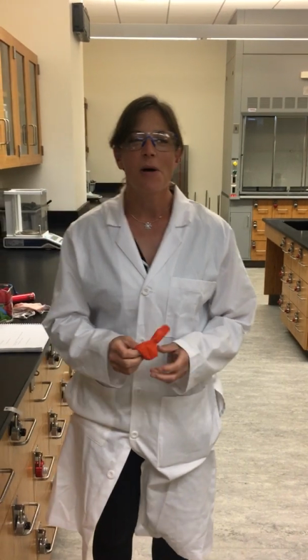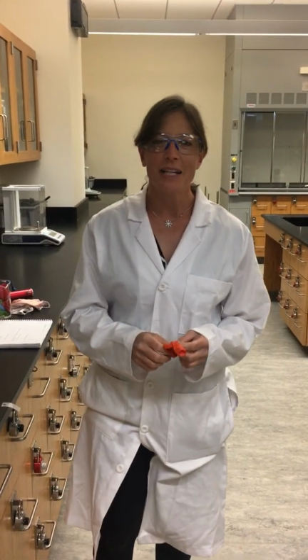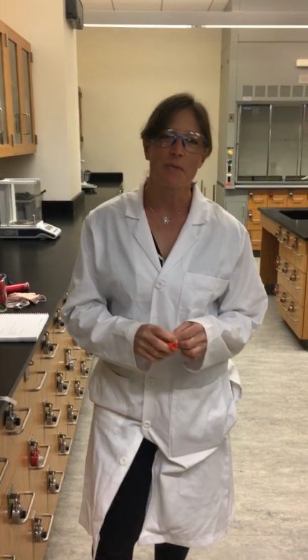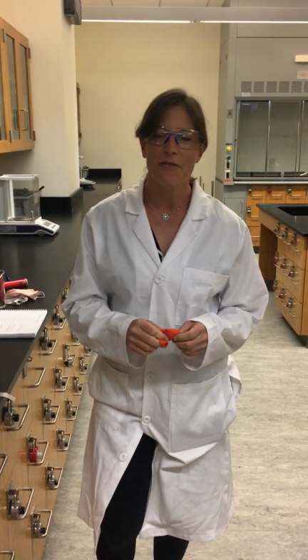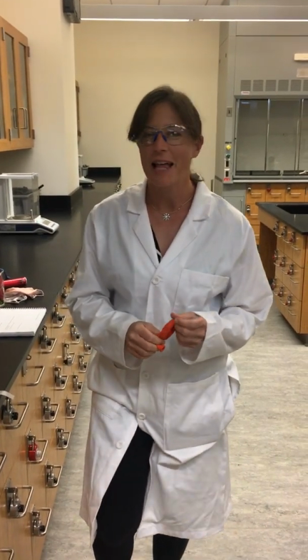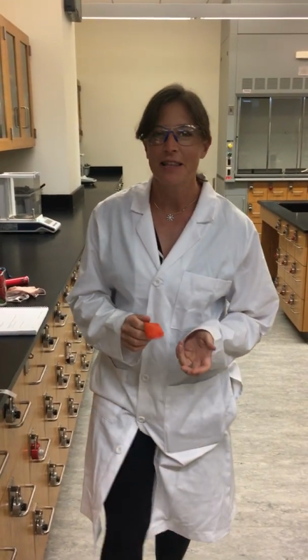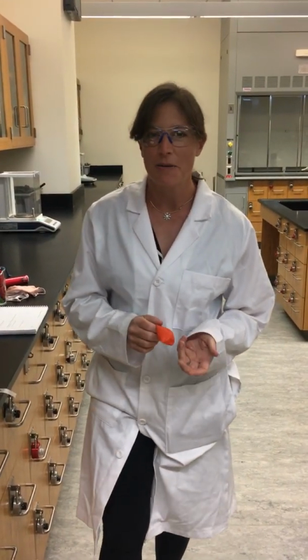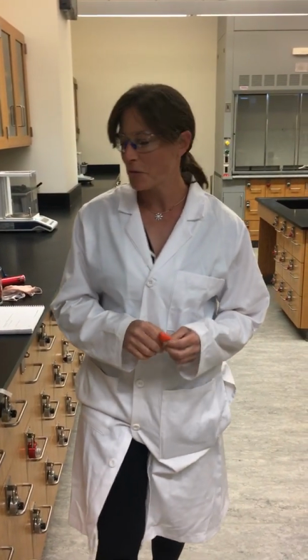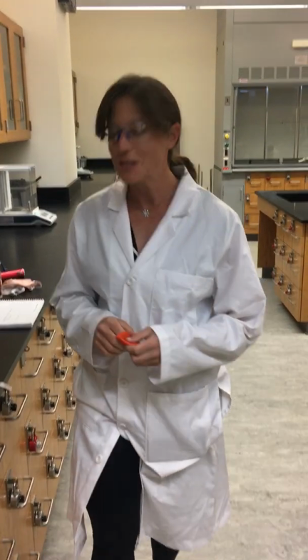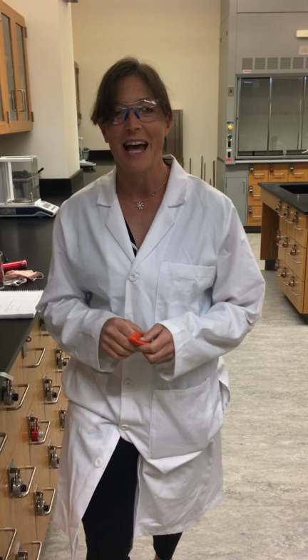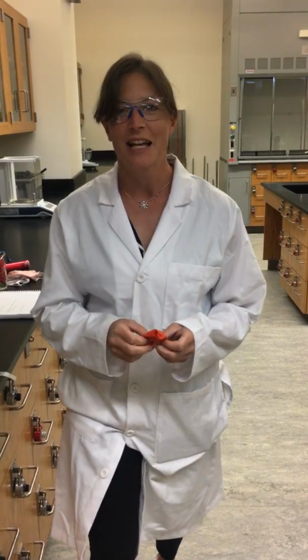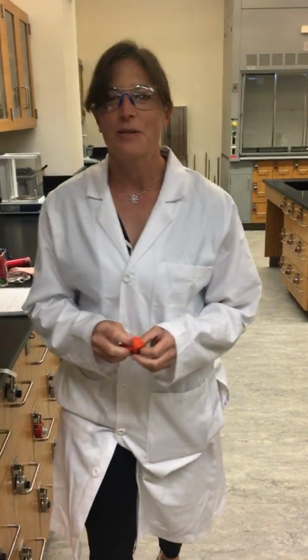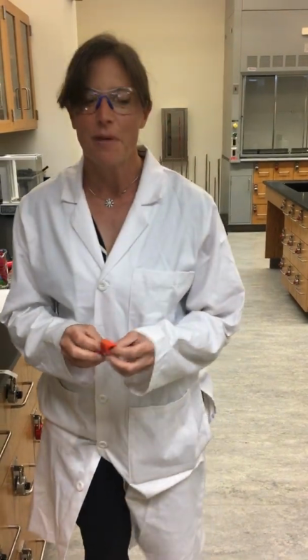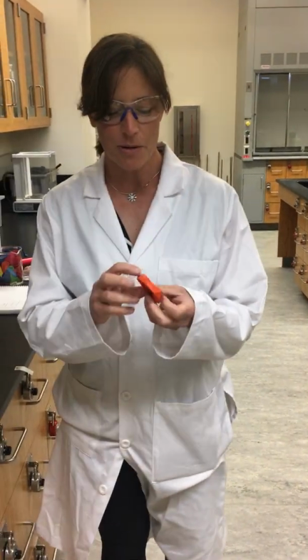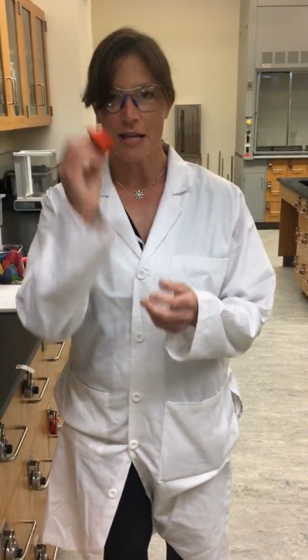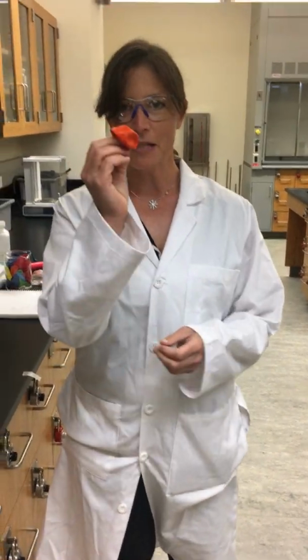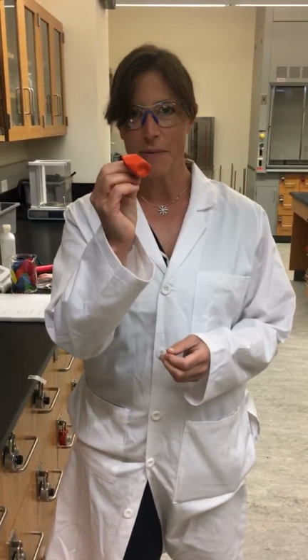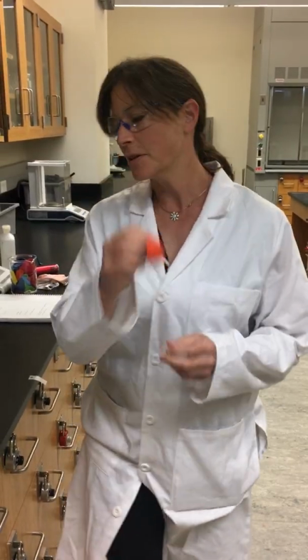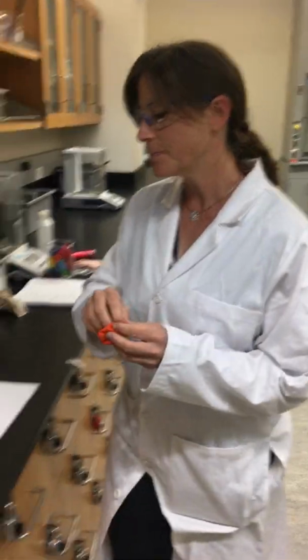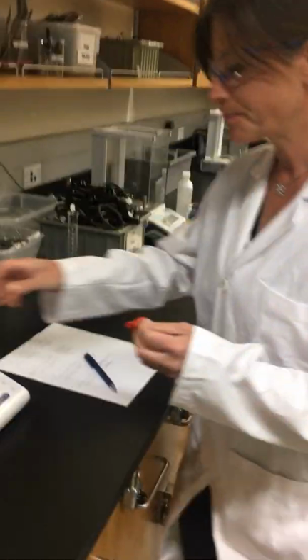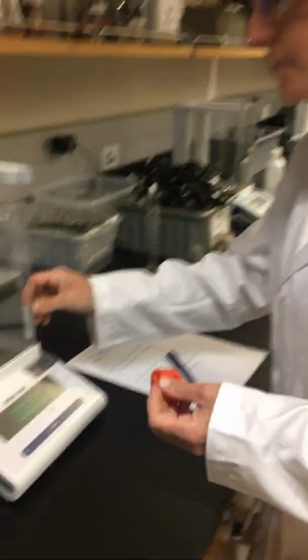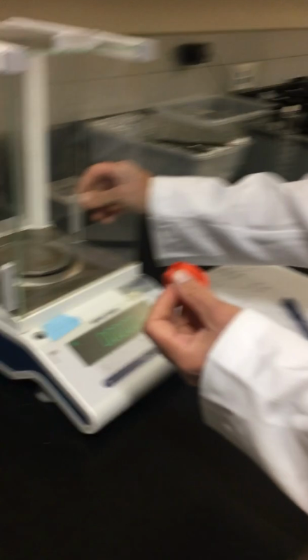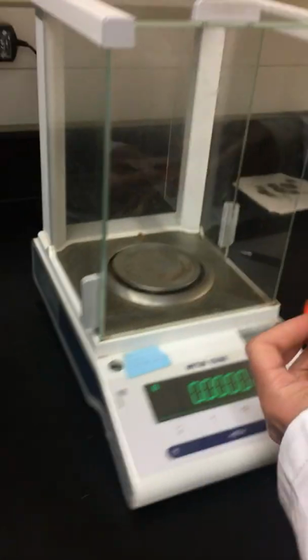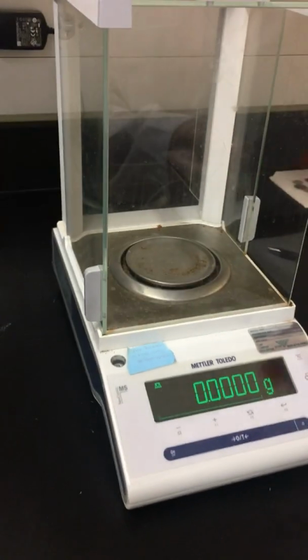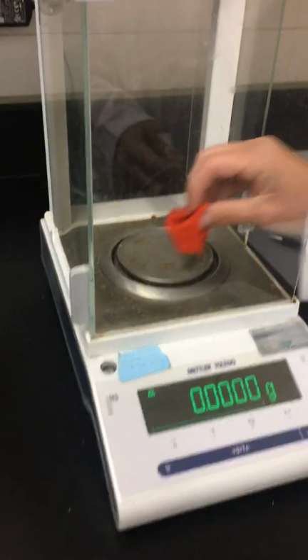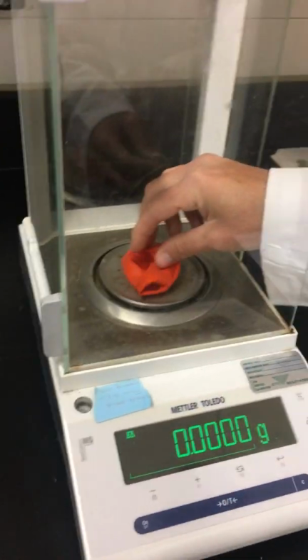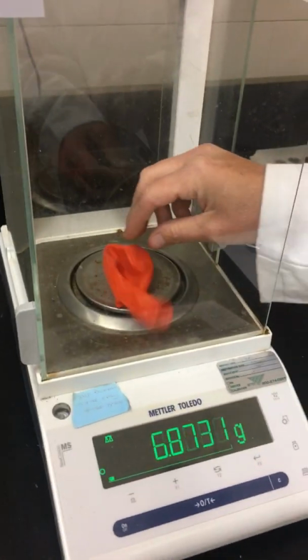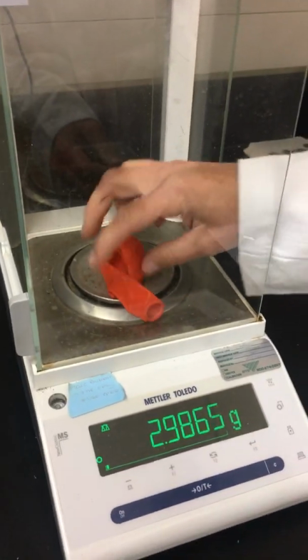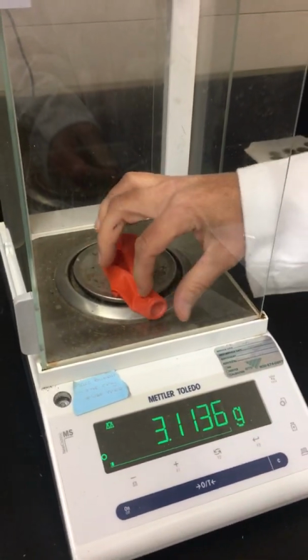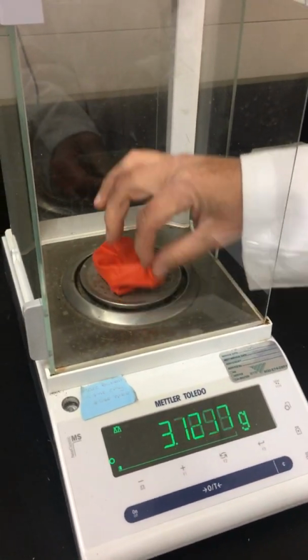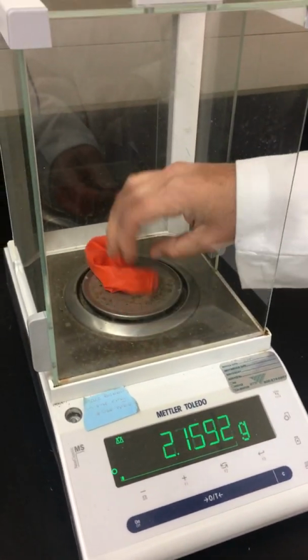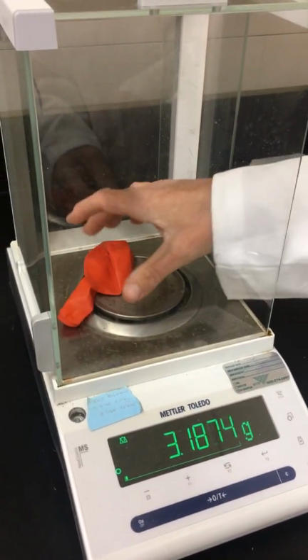Welcome back to the experiment — this is the last part where we're going to work with the gas. In this part, we're going to take the mass of an empty balloon, so we'll place our balloon on the balance and make sure it's sitting on the pan.